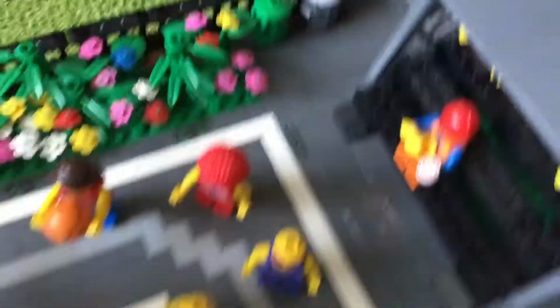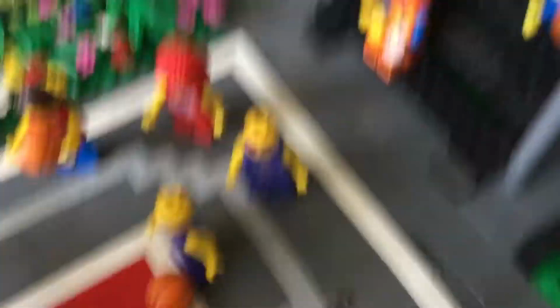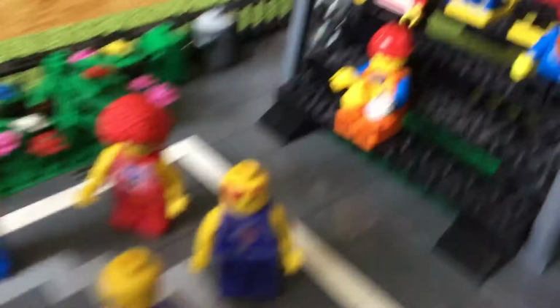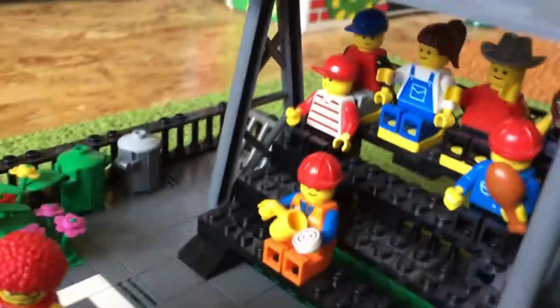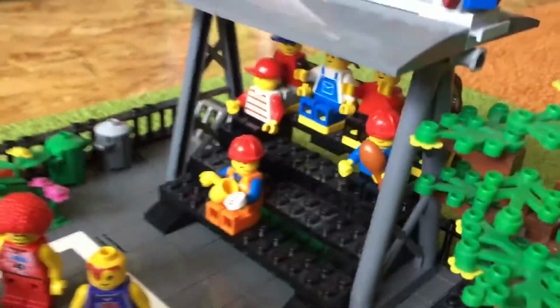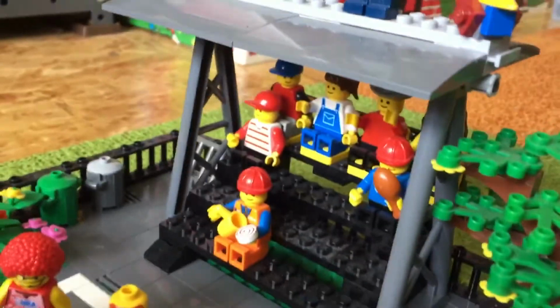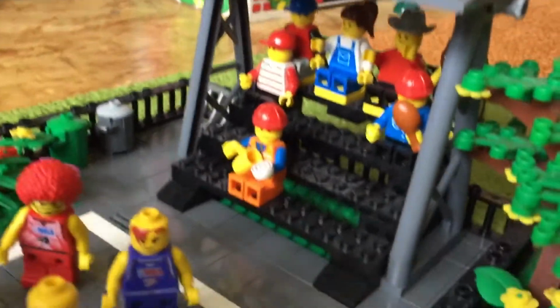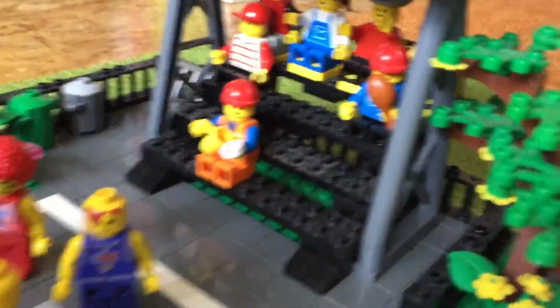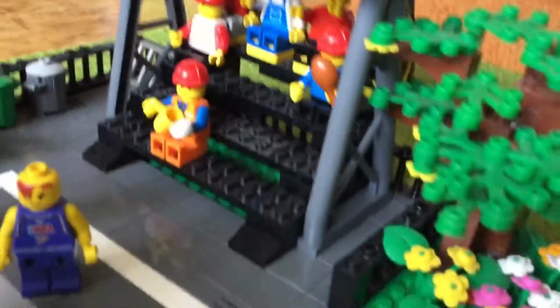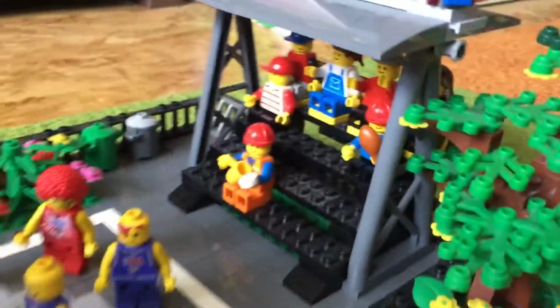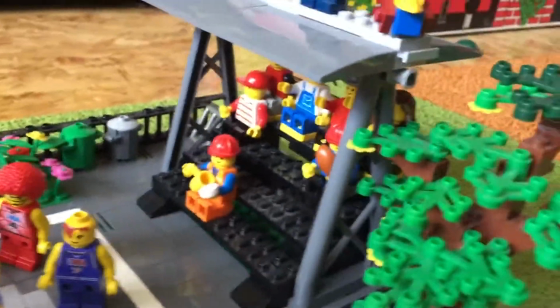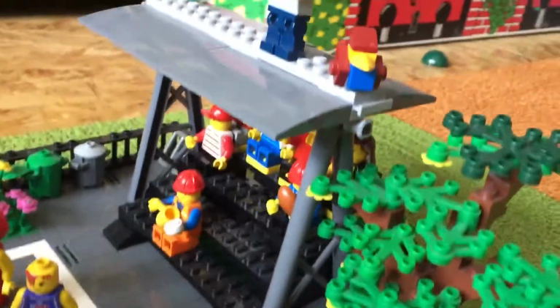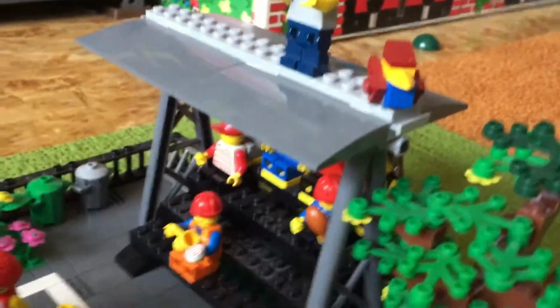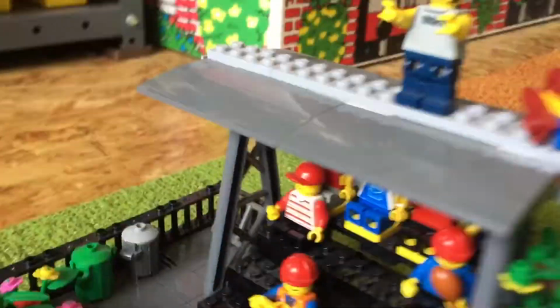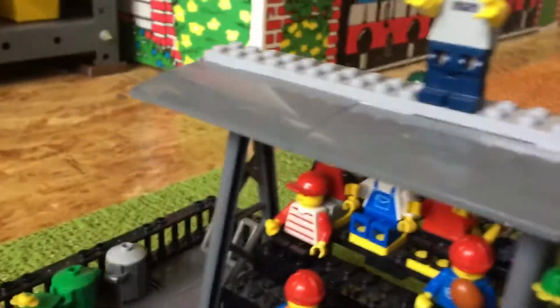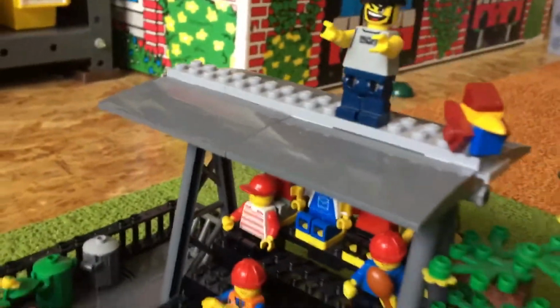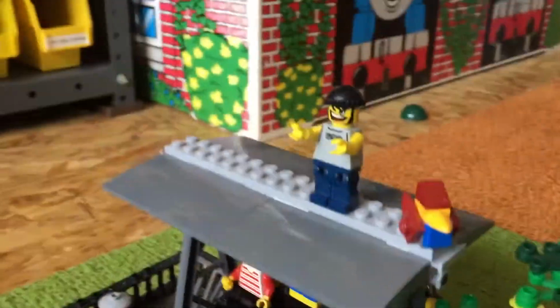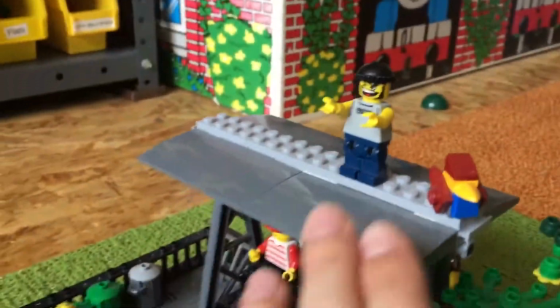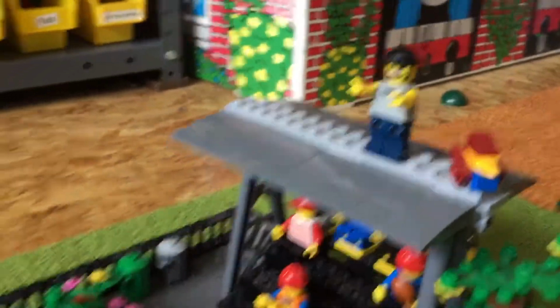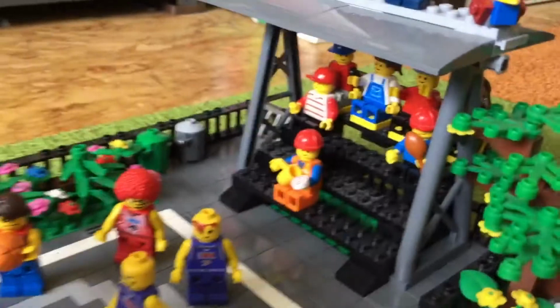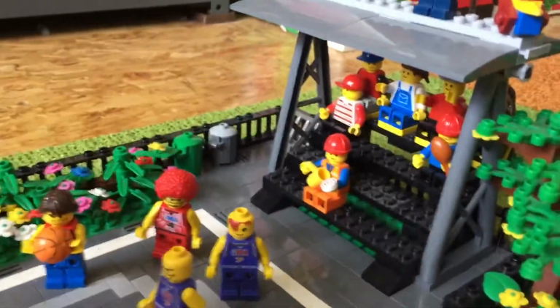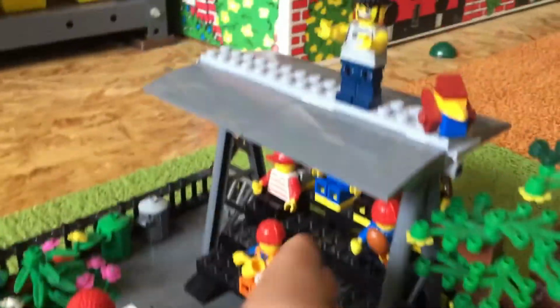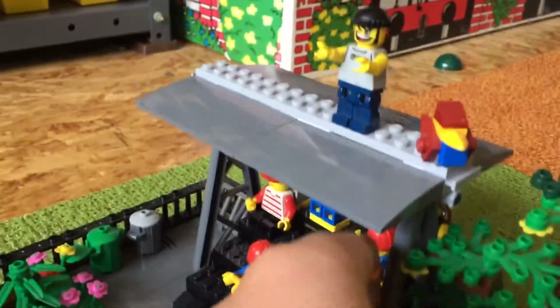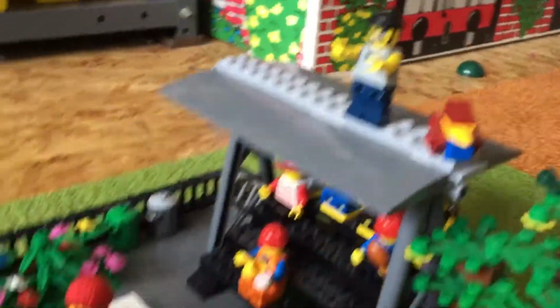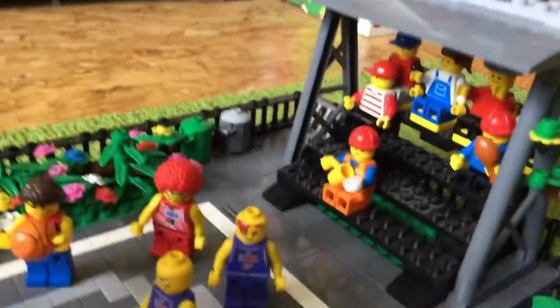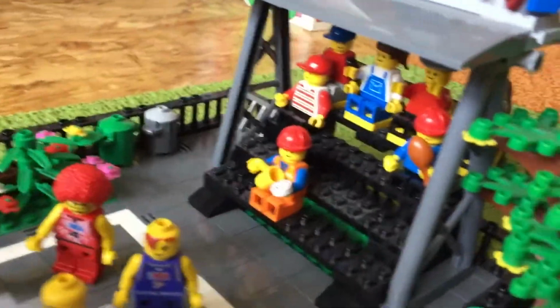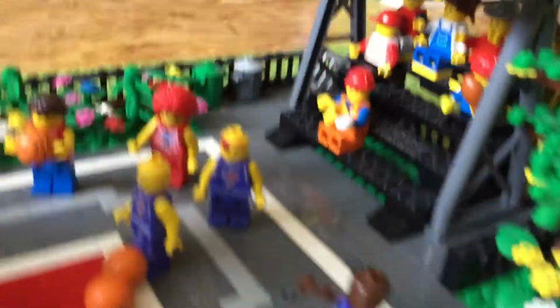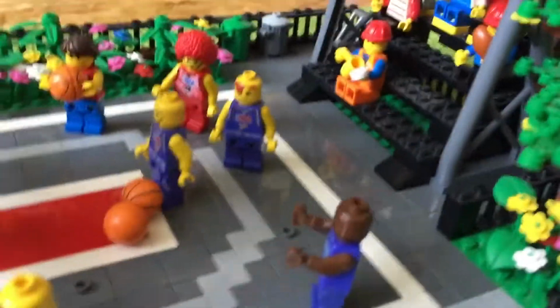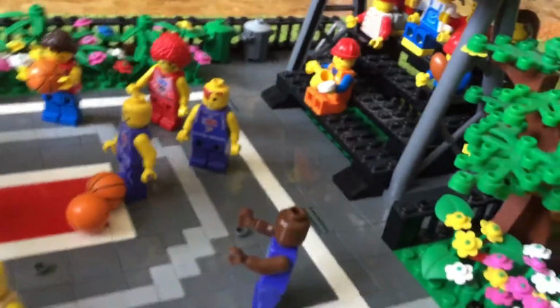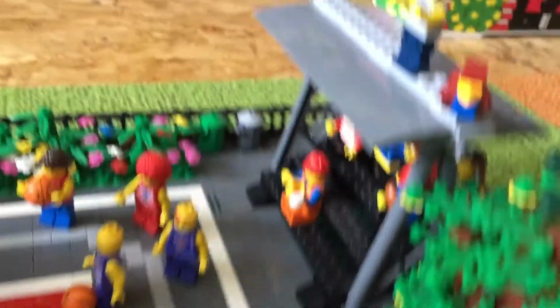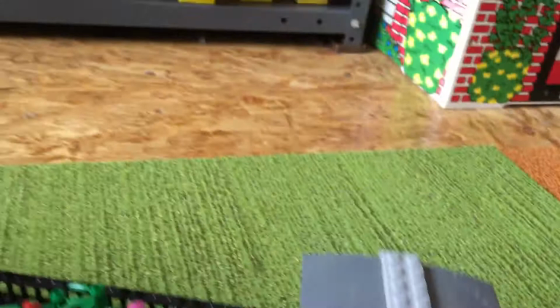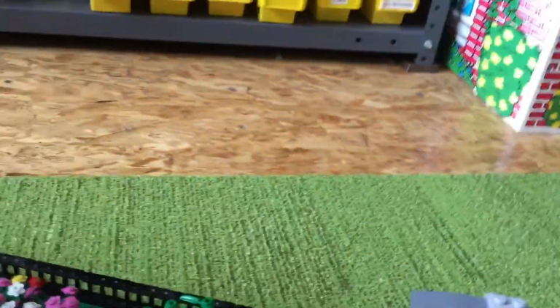We also put some bleachers for people to sit in — four rows of them, which is pretty cool. And I used these things from the train set, with these cool little parts here, and I made these bleachers. Which is pretty cool — there's some good parts in there.